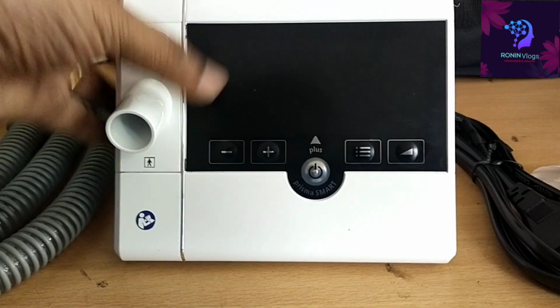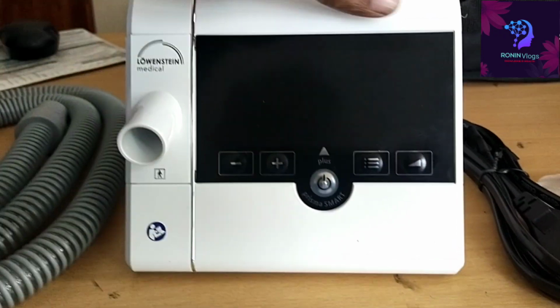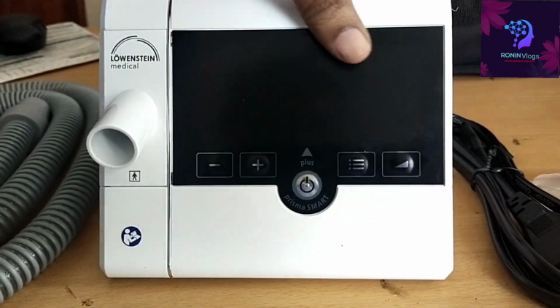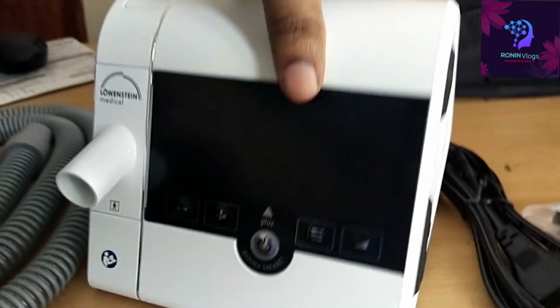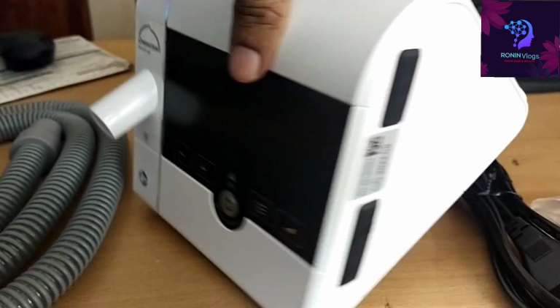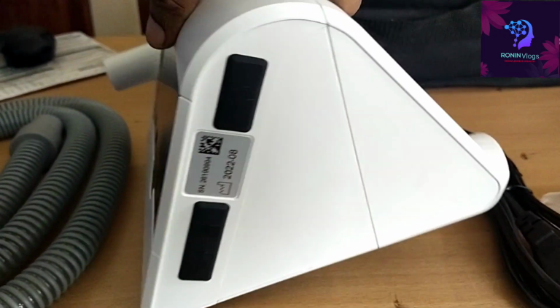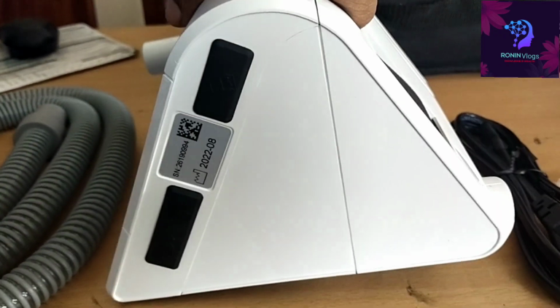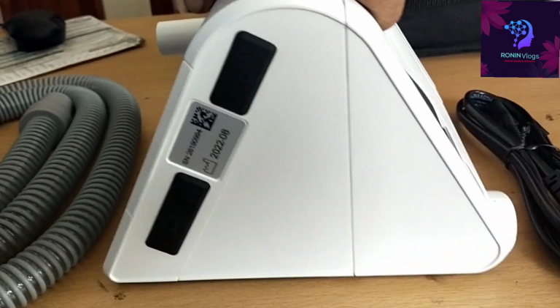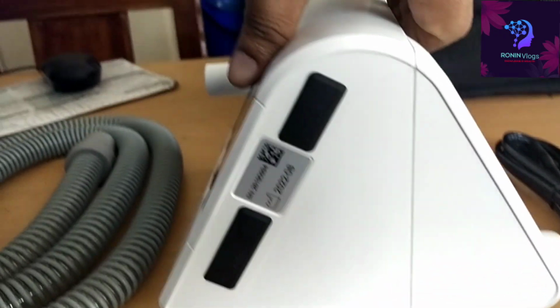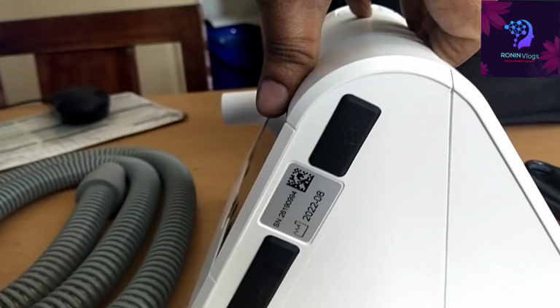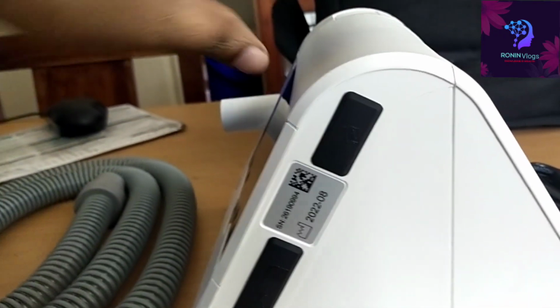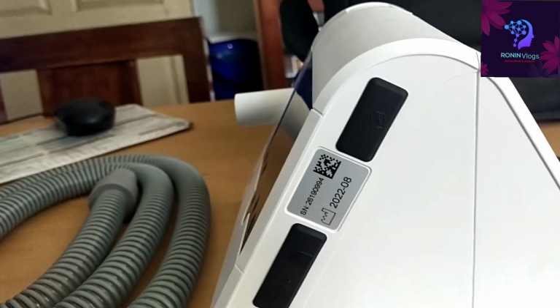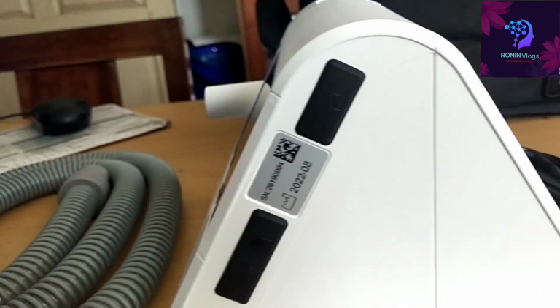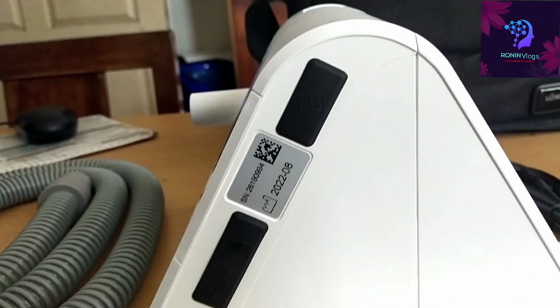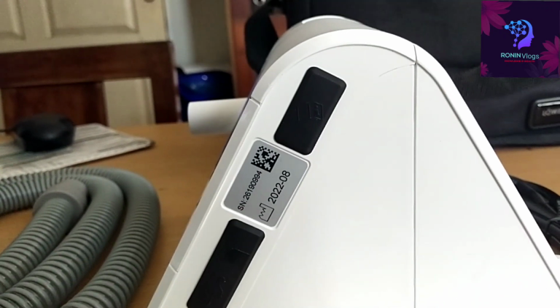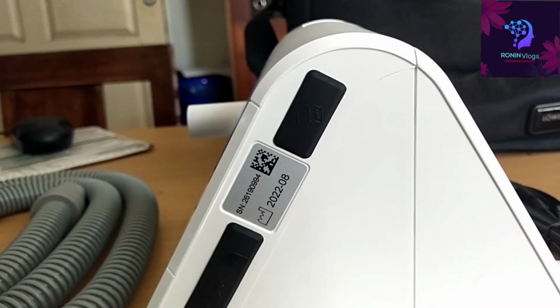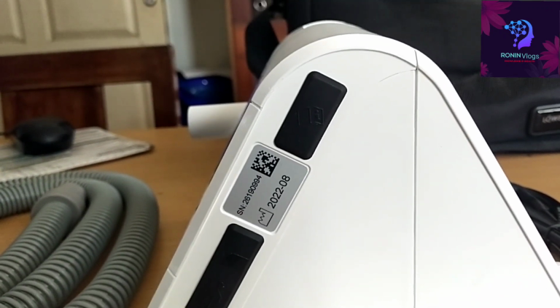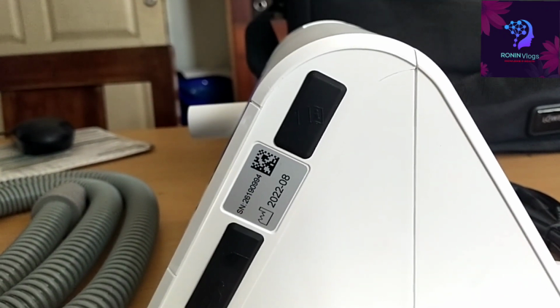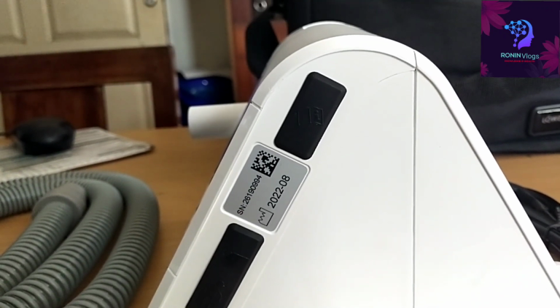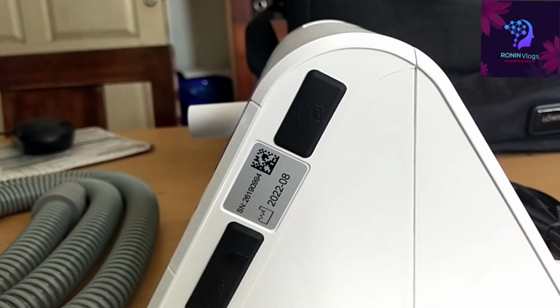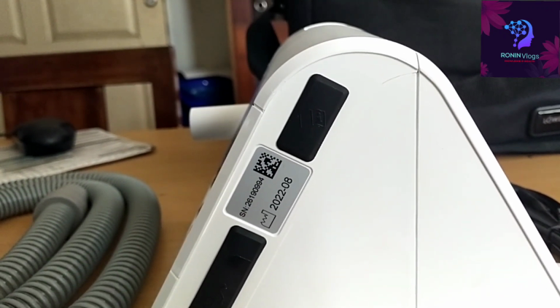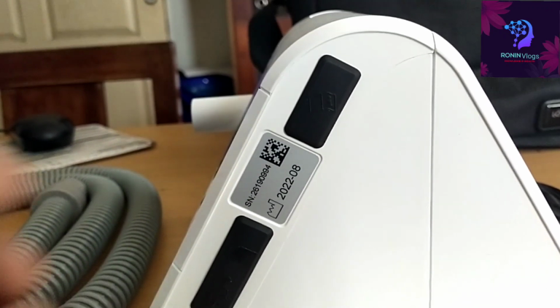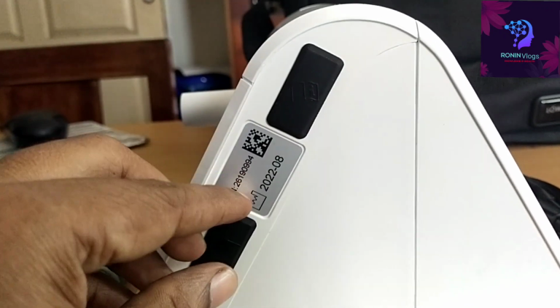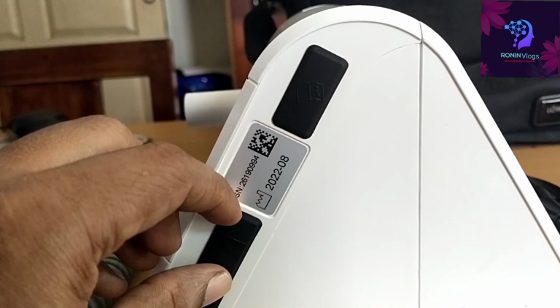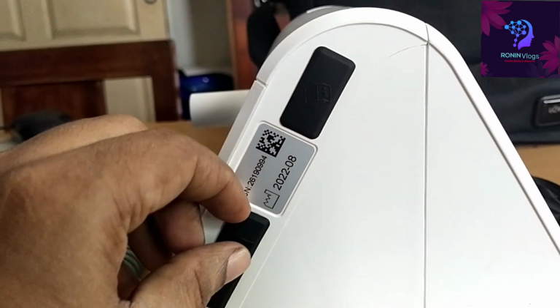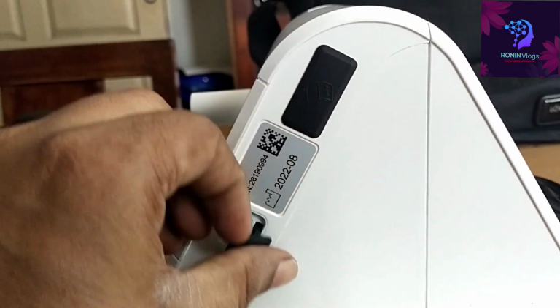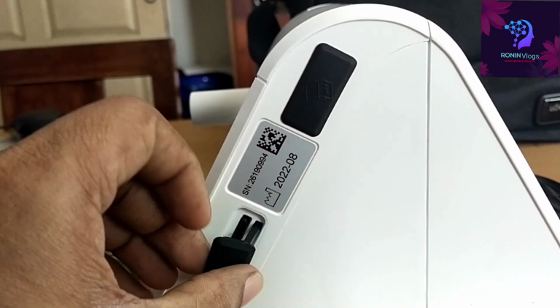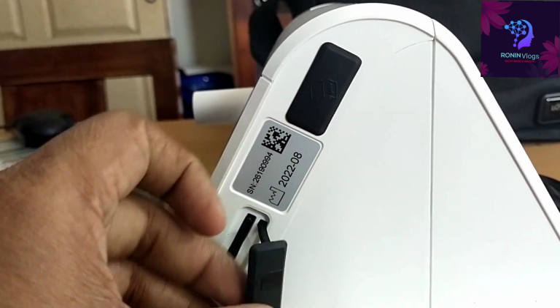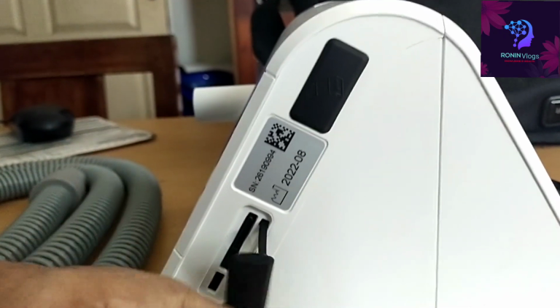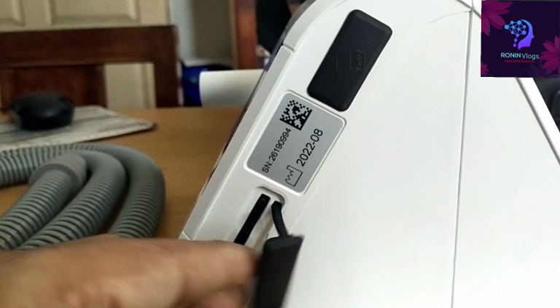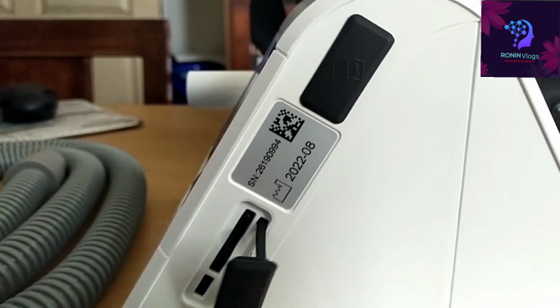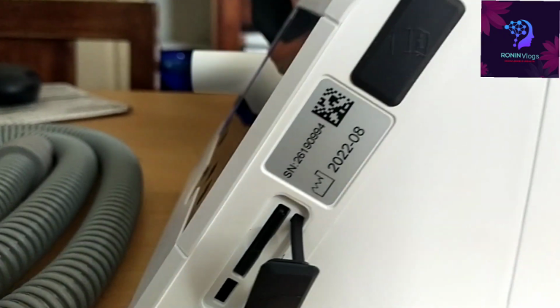This is the Lovisin Prisma model CPAP machine. Here we can connect a memory card, and also a pen drive or computer if you want to connect. If we need to connect through Bluetooth, that is also possible.